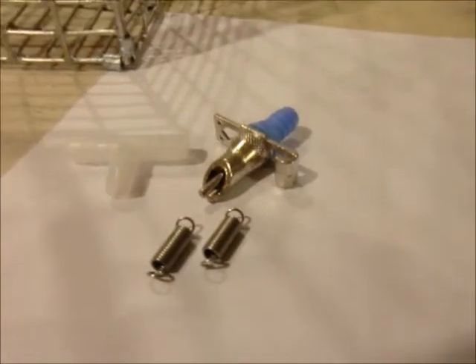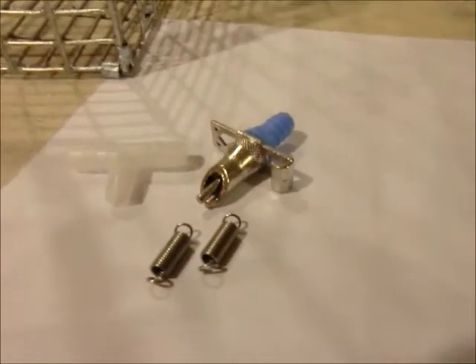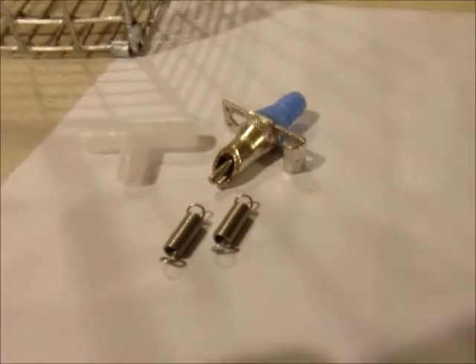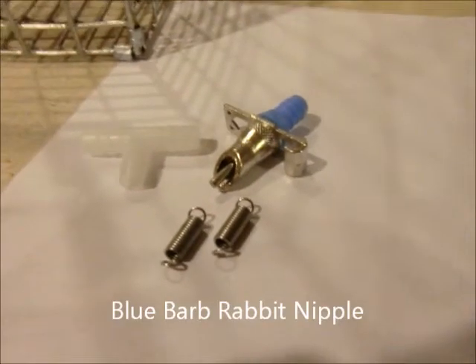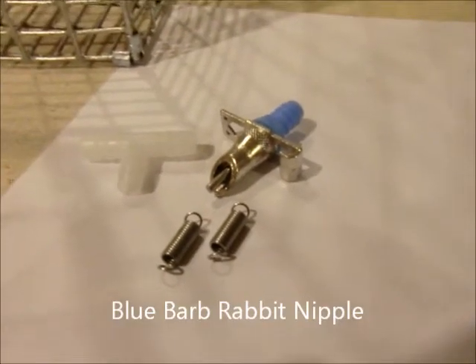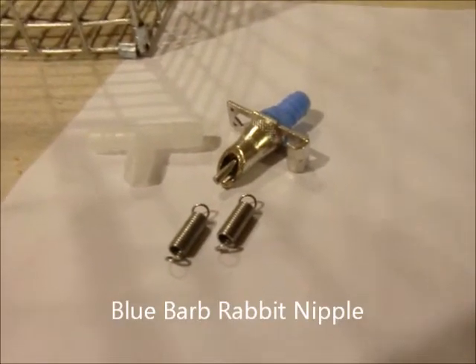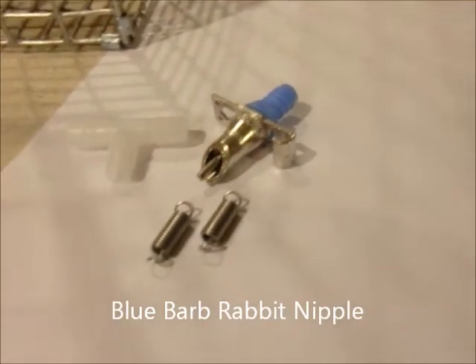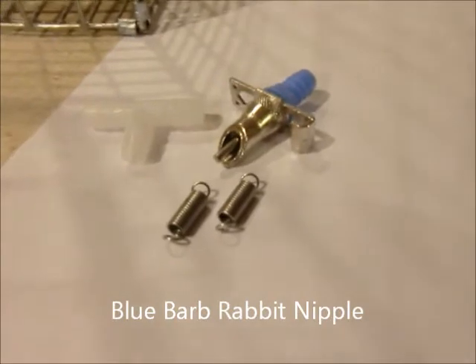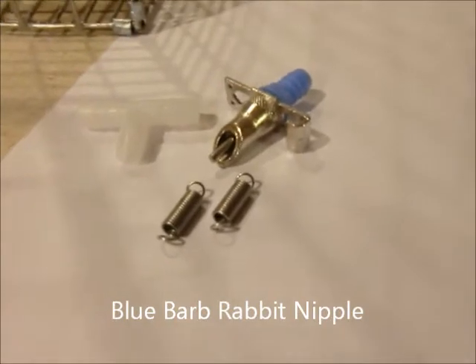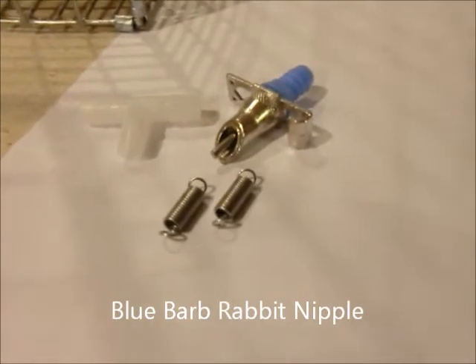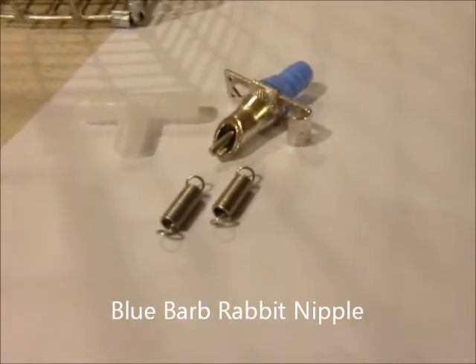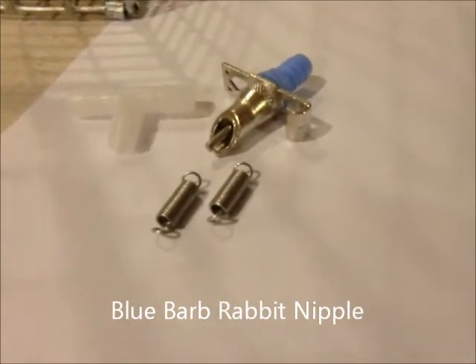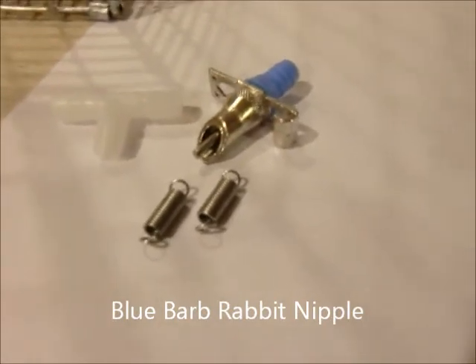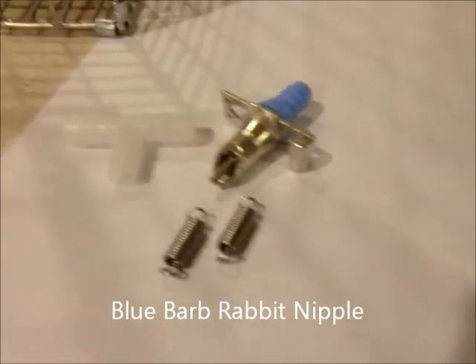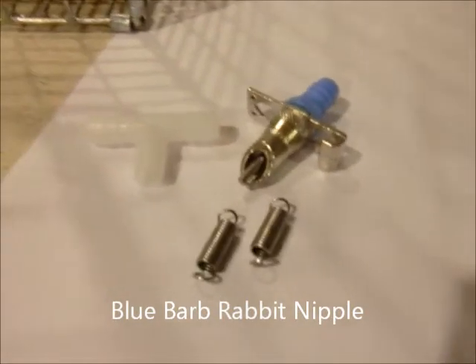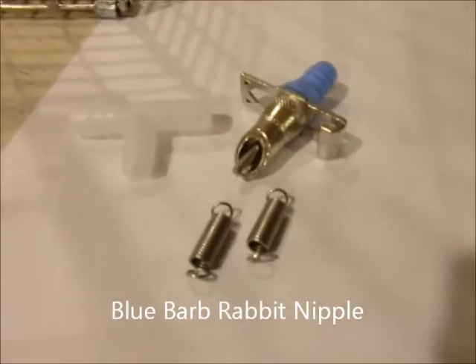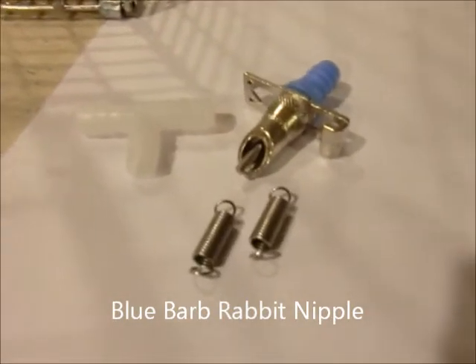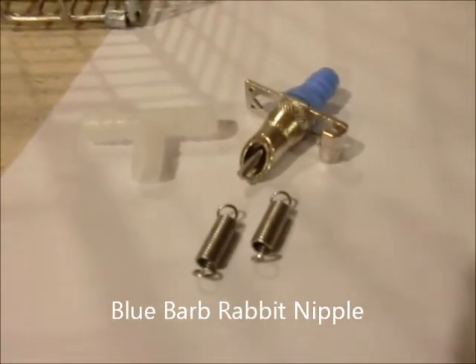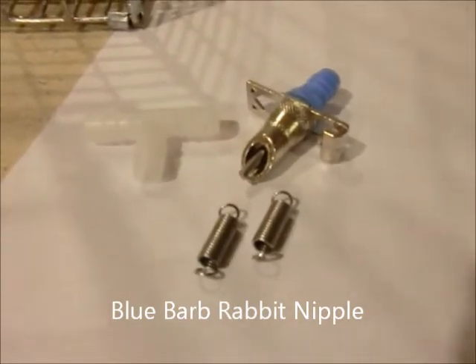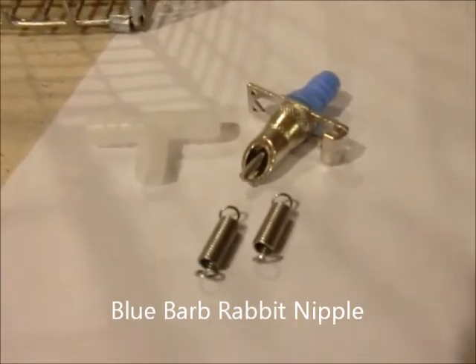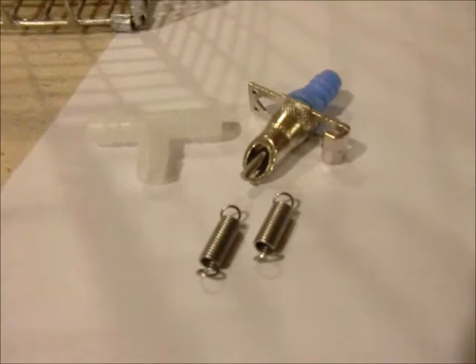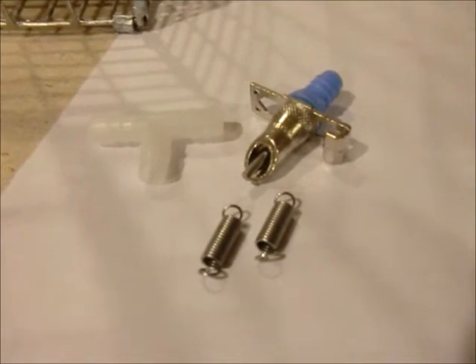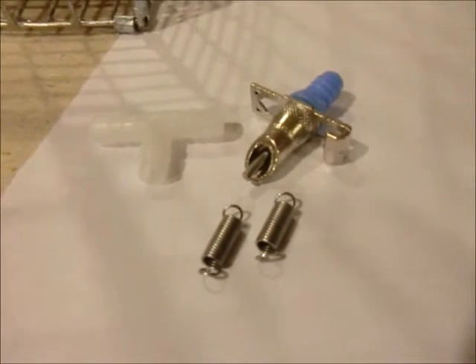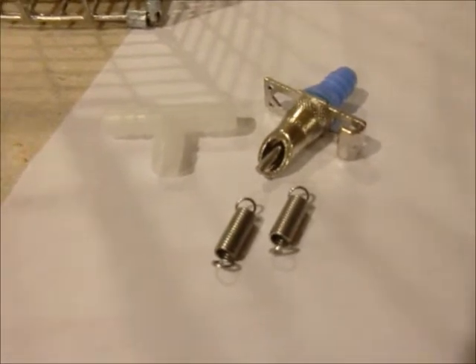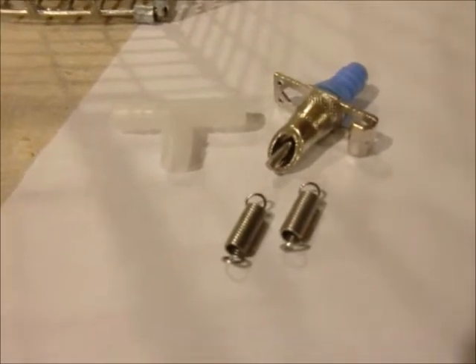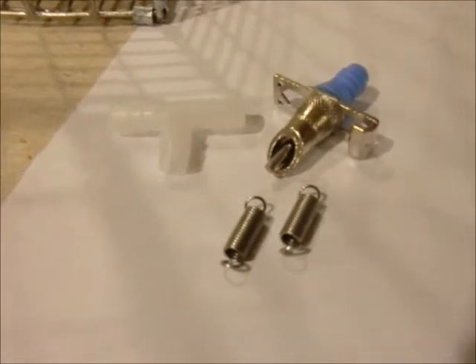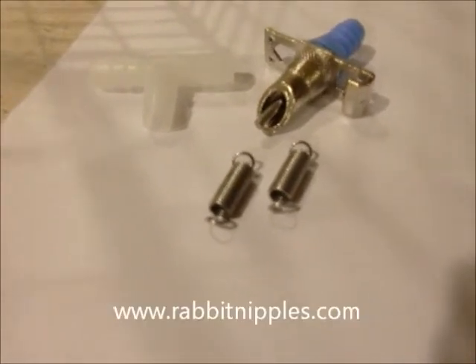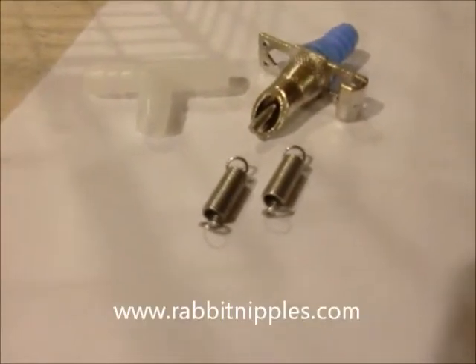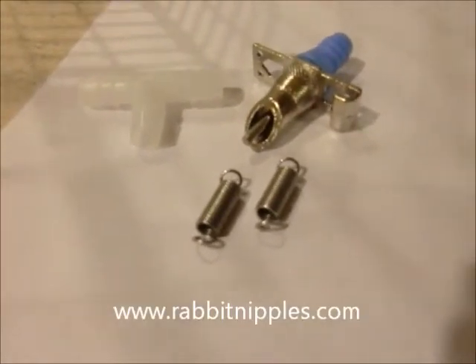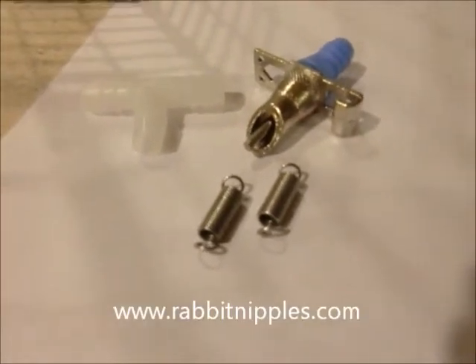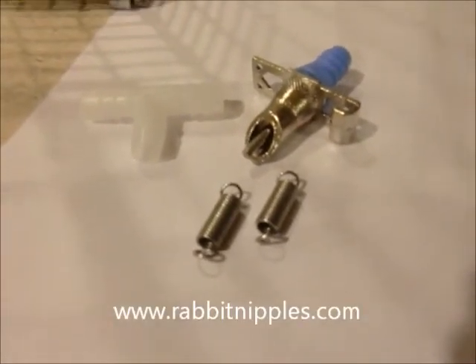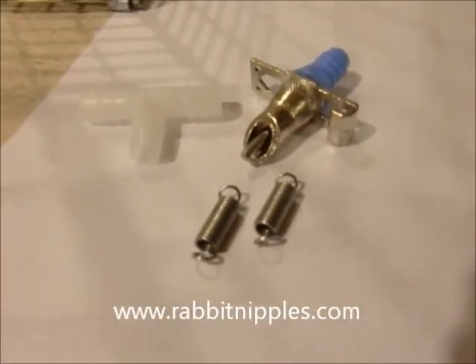This is for the Blue Barb Rabbit water feeders. This is one set. It comes with the nipple, a T, and two springs for mounting to the cage.